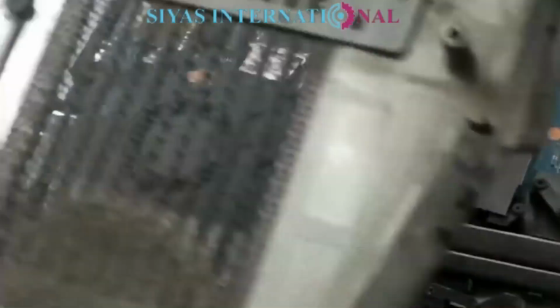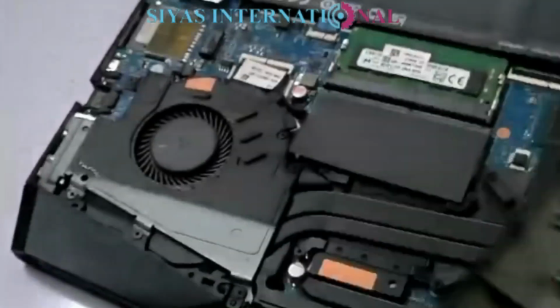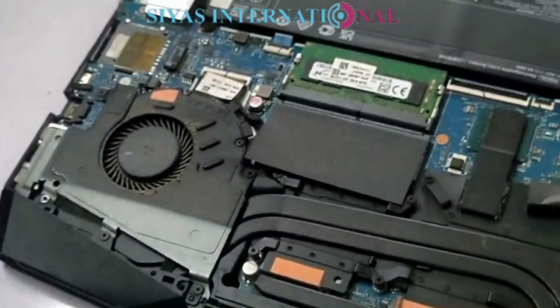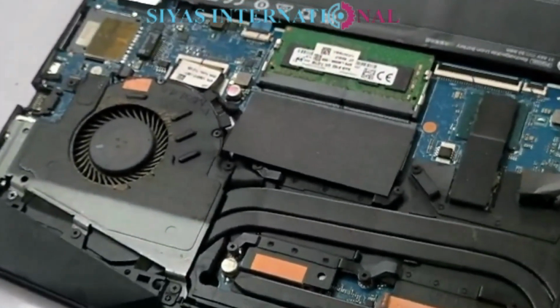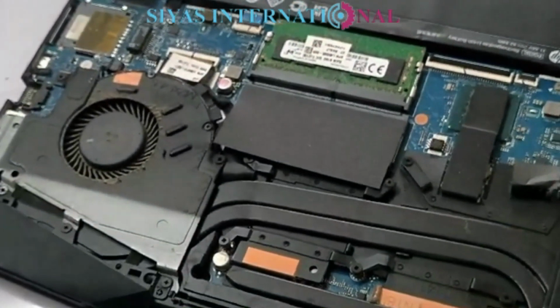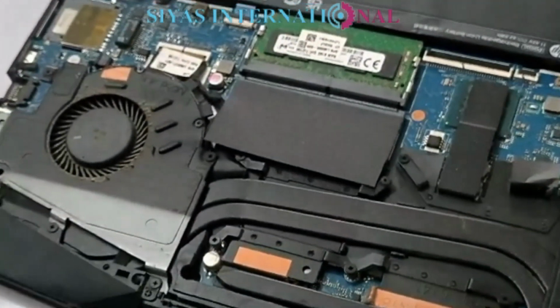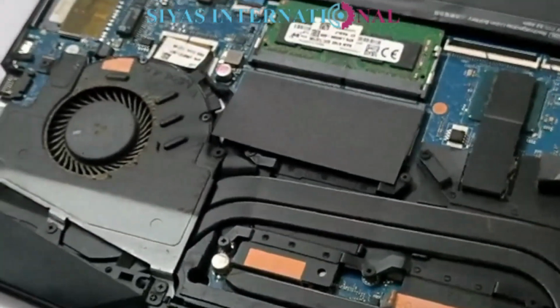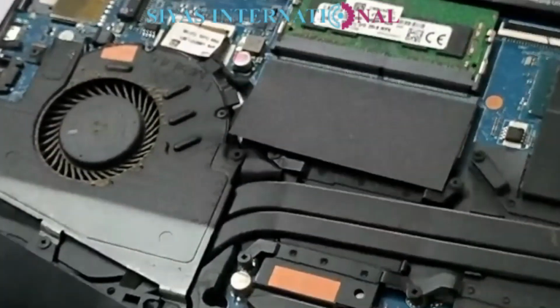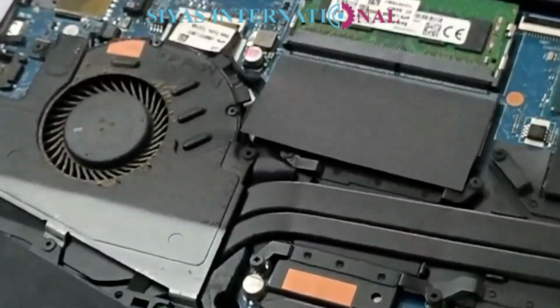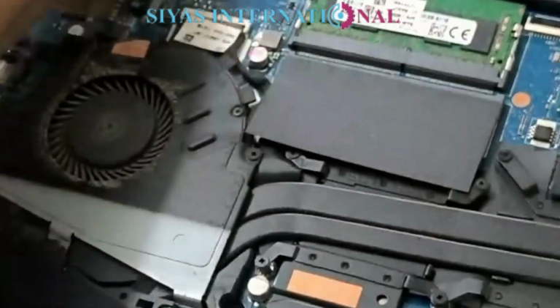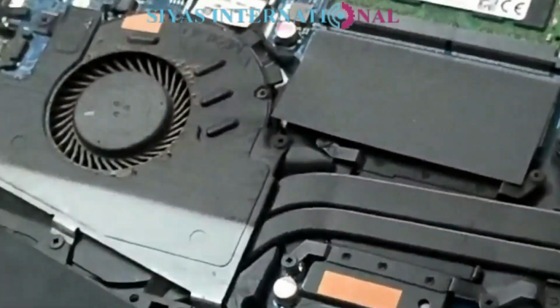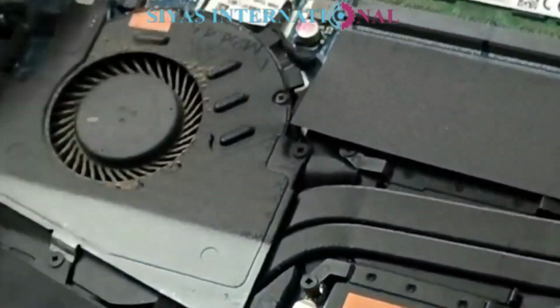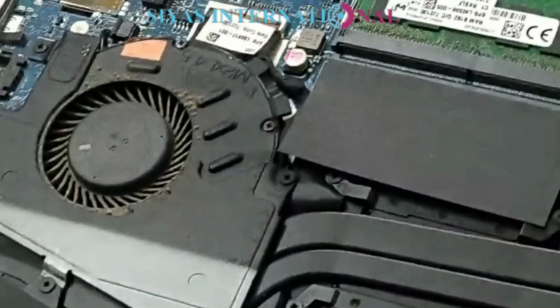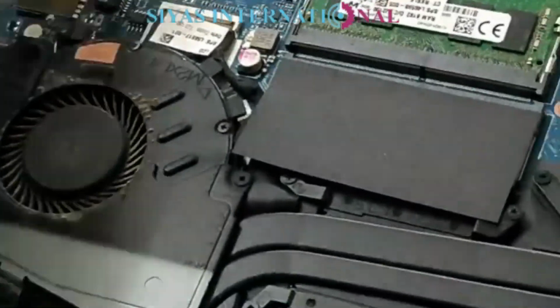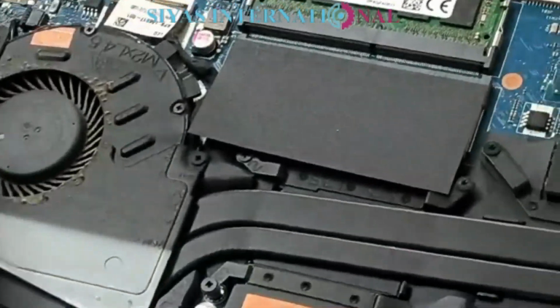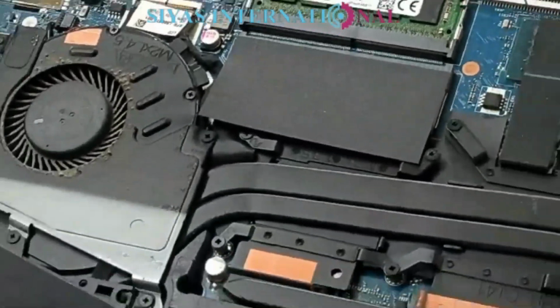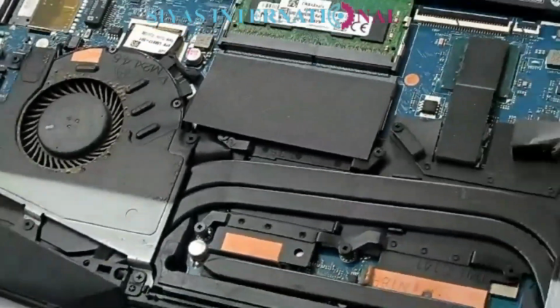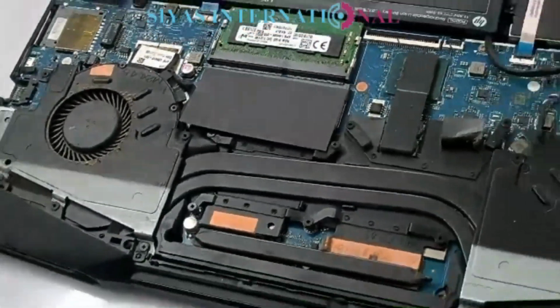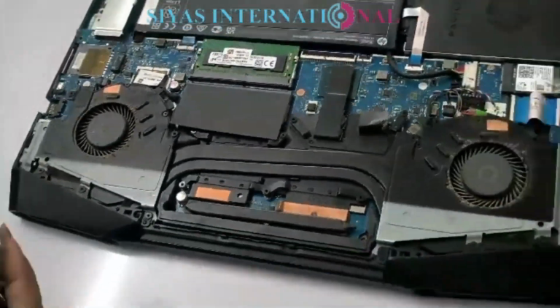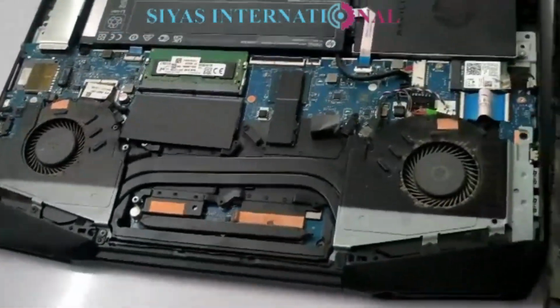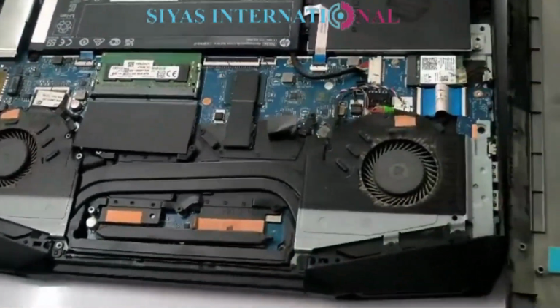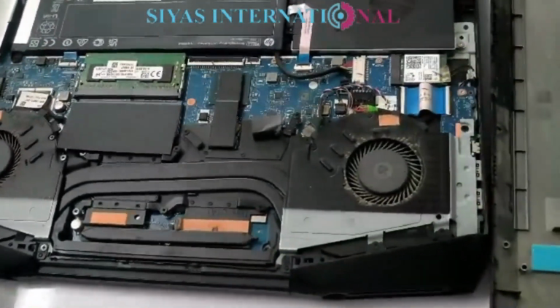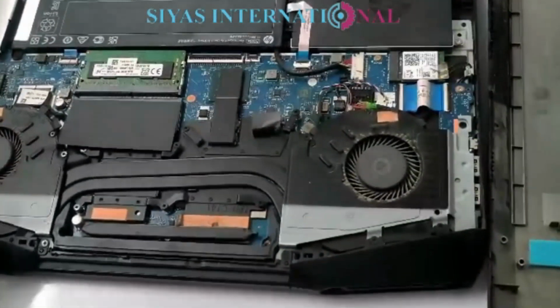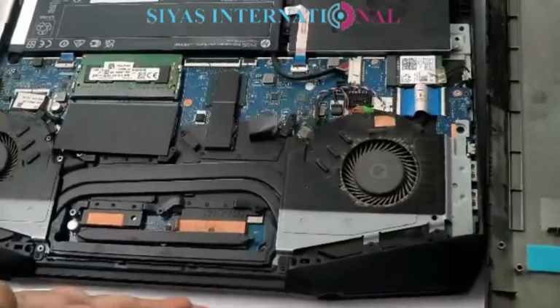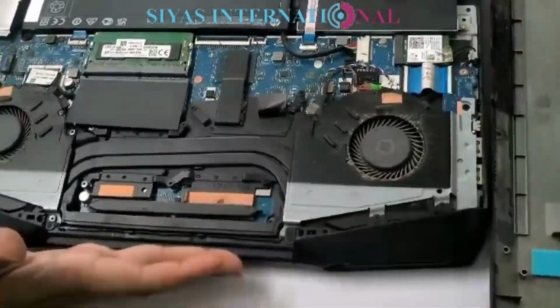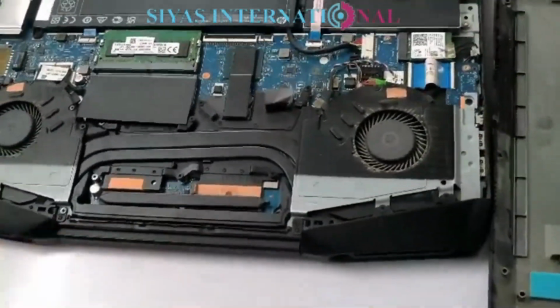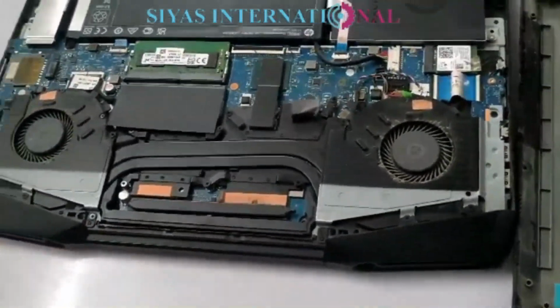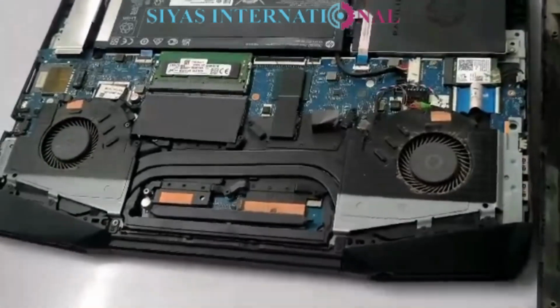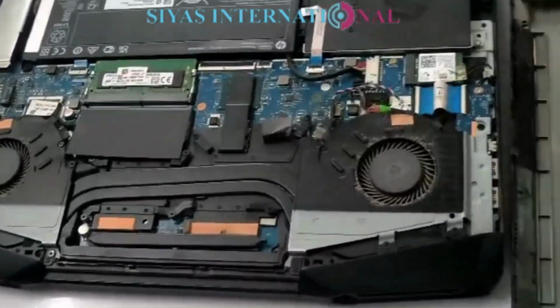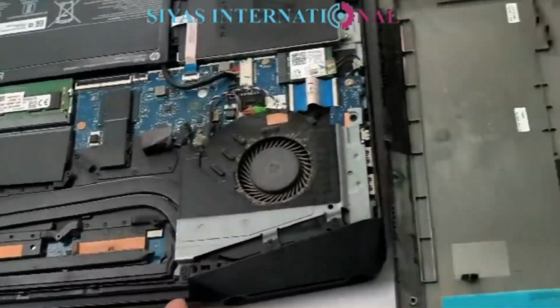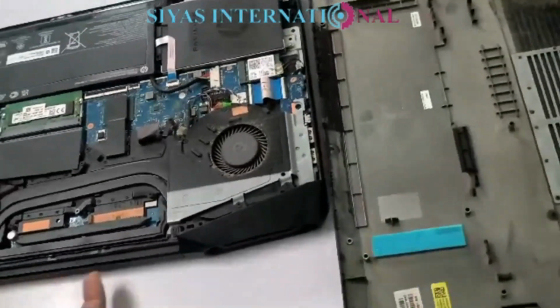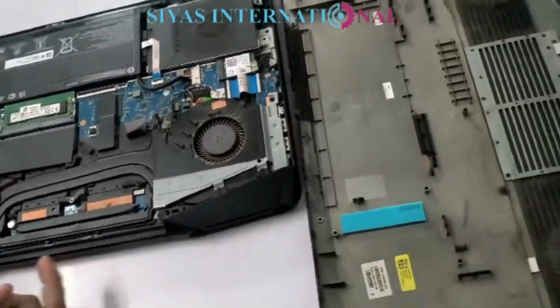The overheat is at a very extreme level. This laptop could not be serviced because it's a common thing to get it heated up. Let's fix this issue and we'll be back. Stay with us.